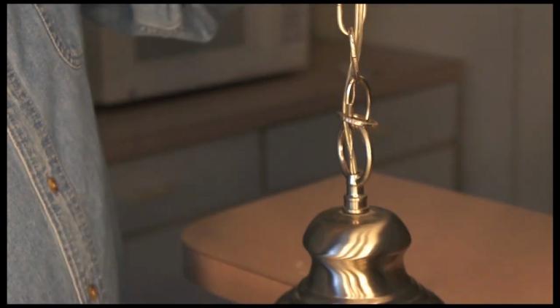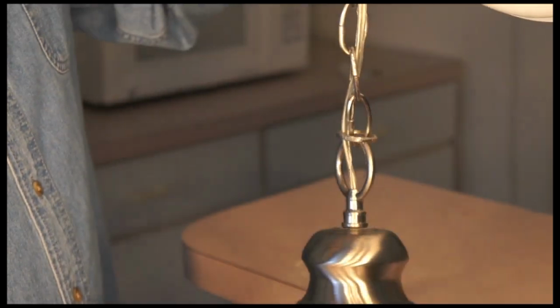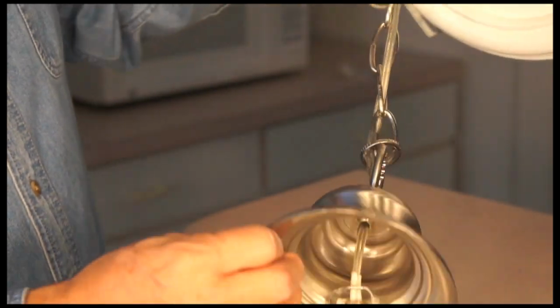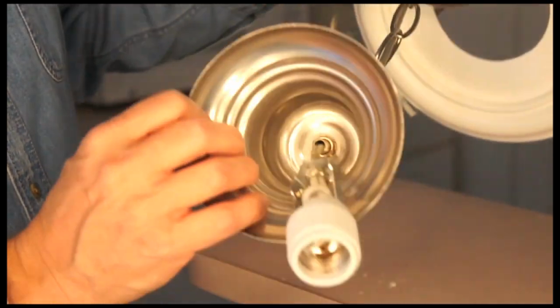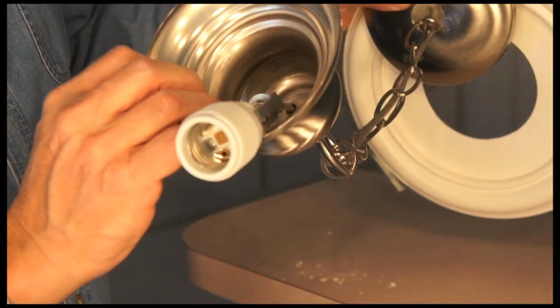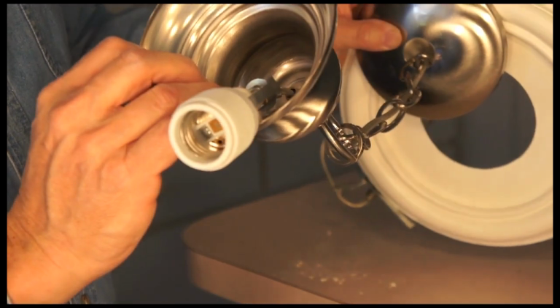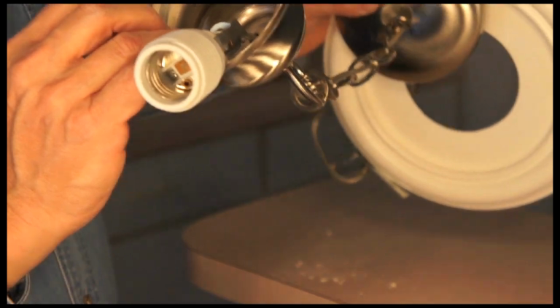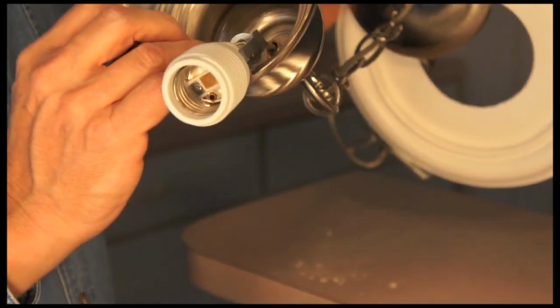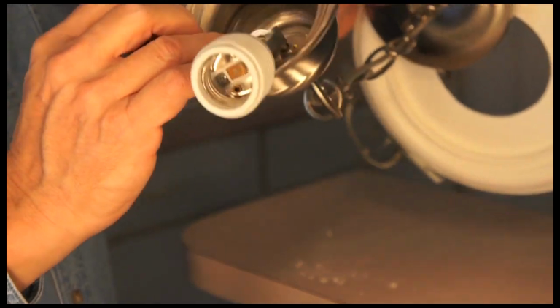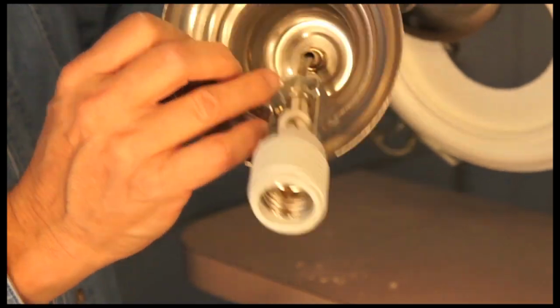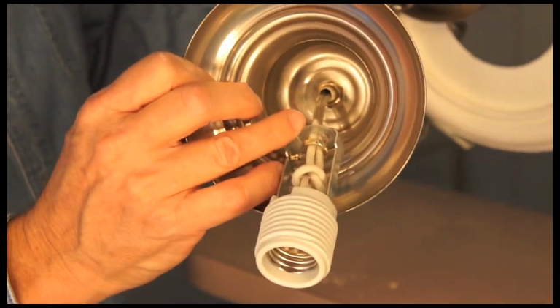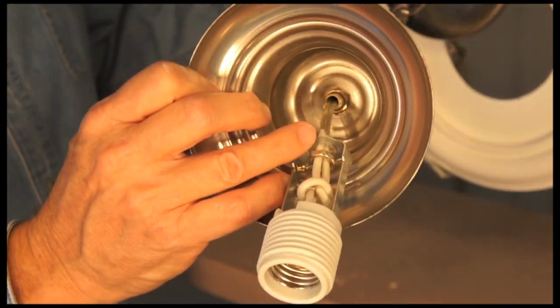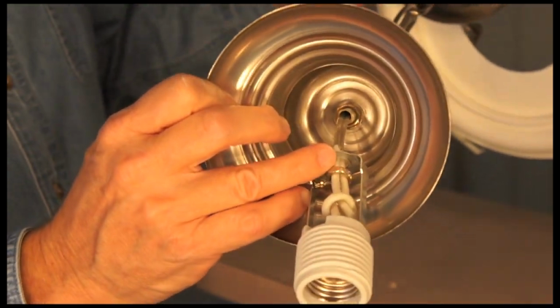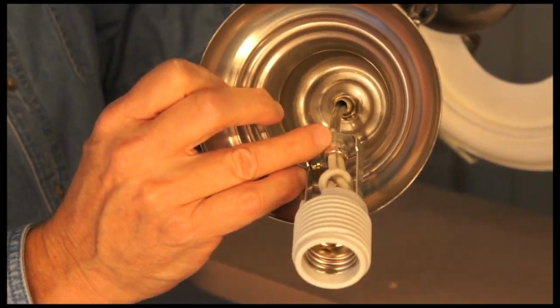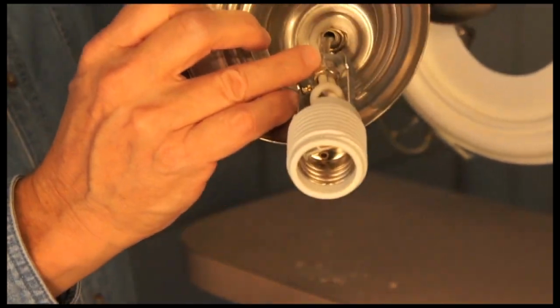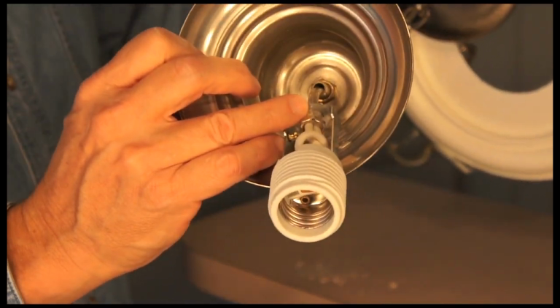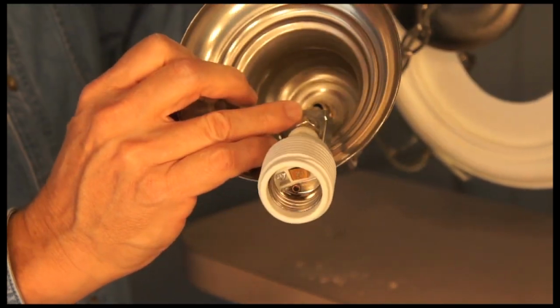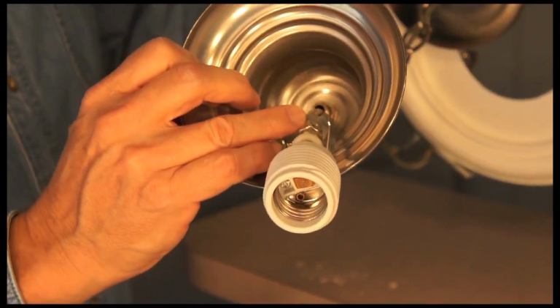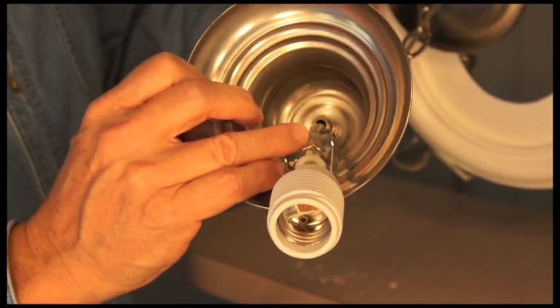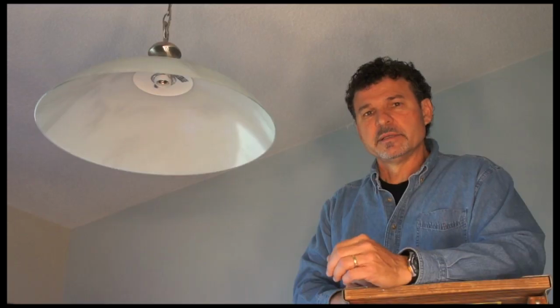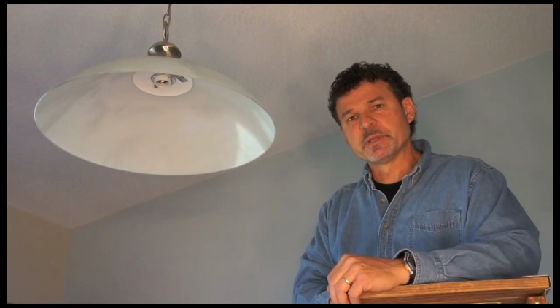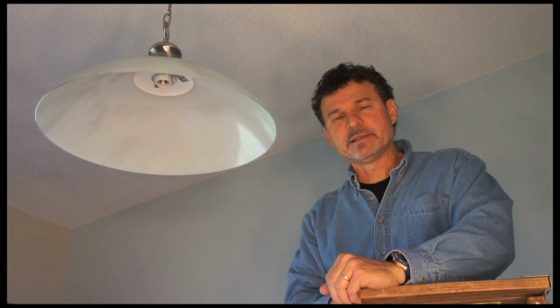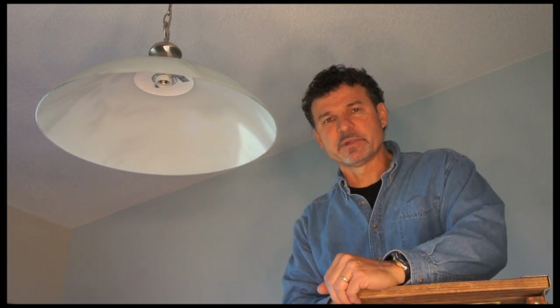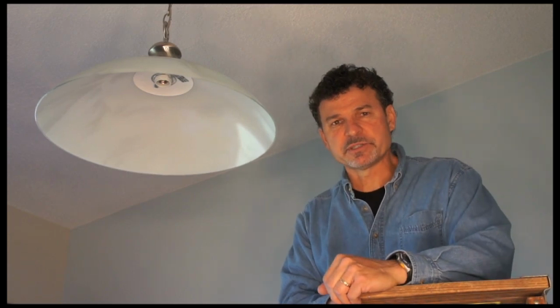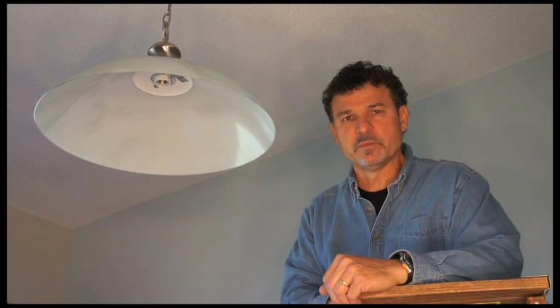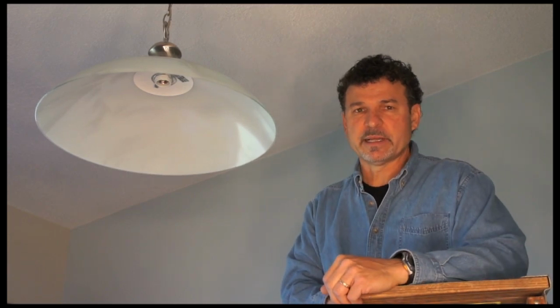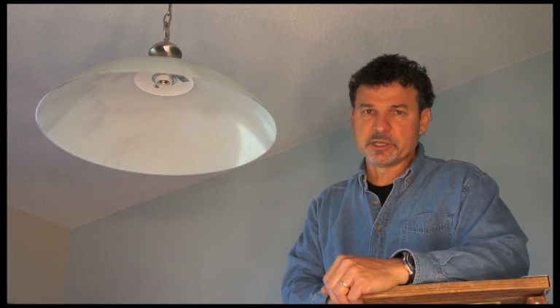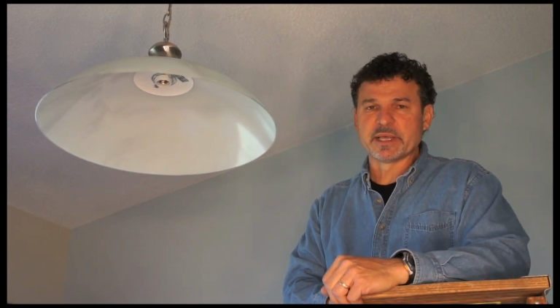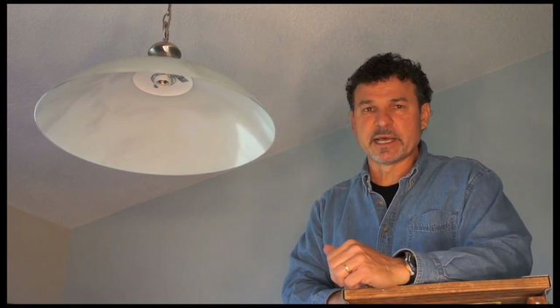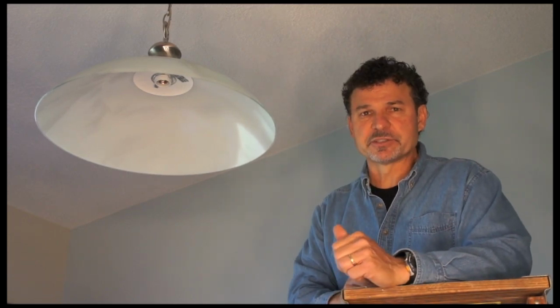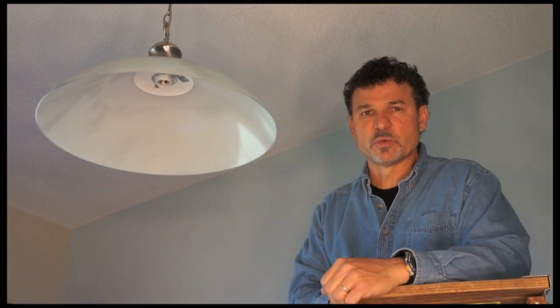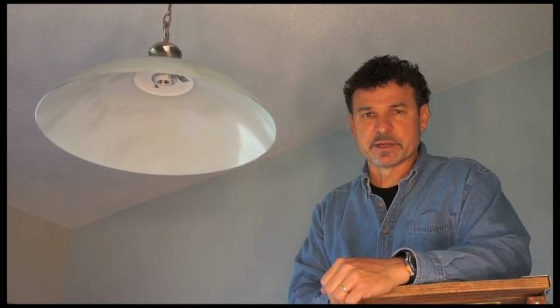So I'm ready to put the socket and the new wiring back up in the ceiling. This has been Ron Duncan with House to Home, and that's how you replace light fixture wiring.